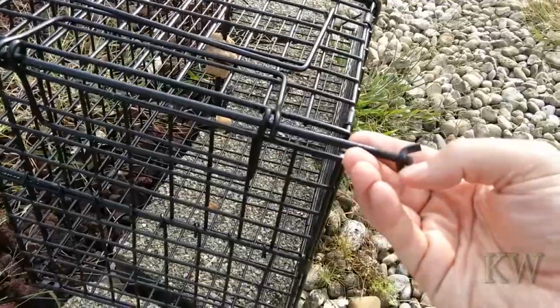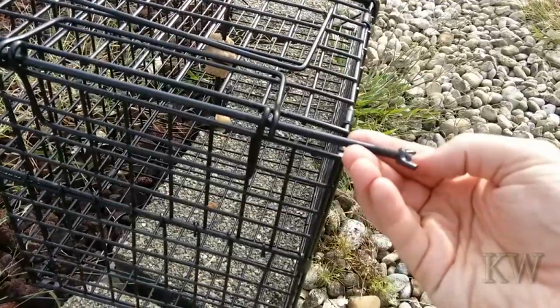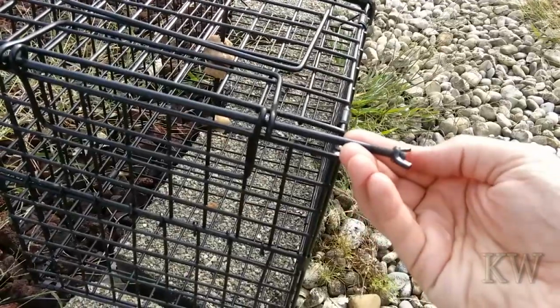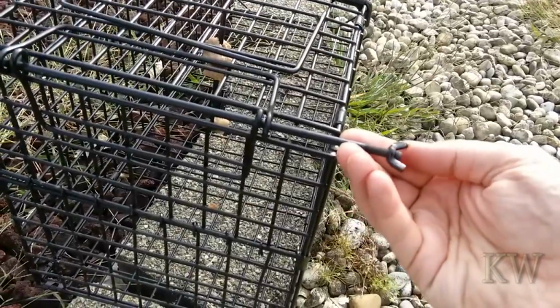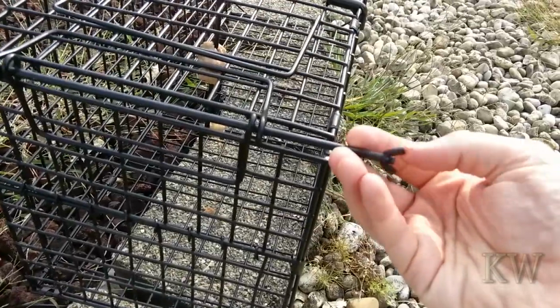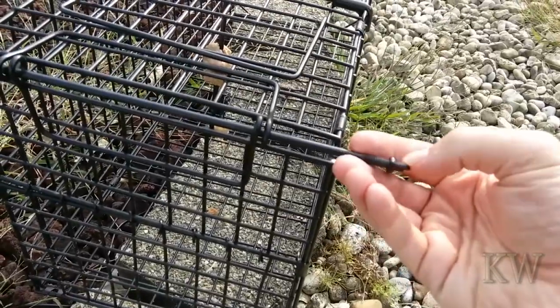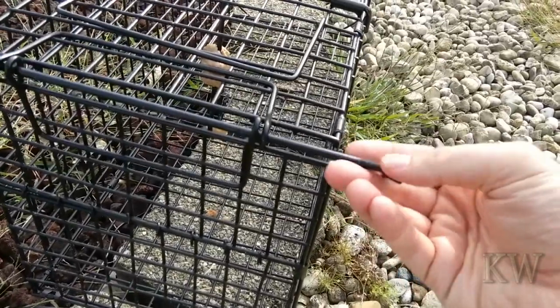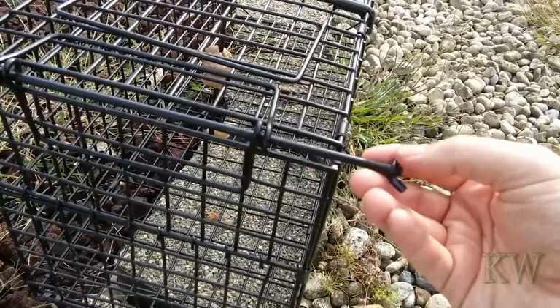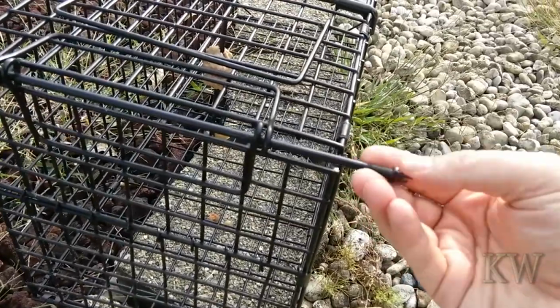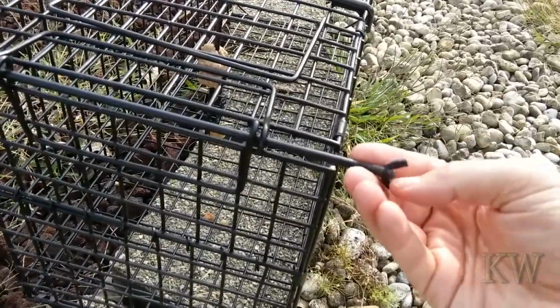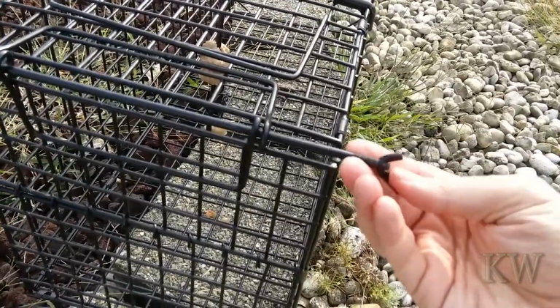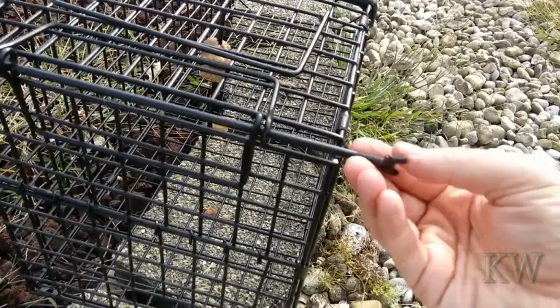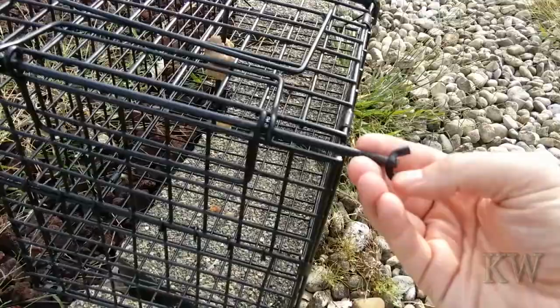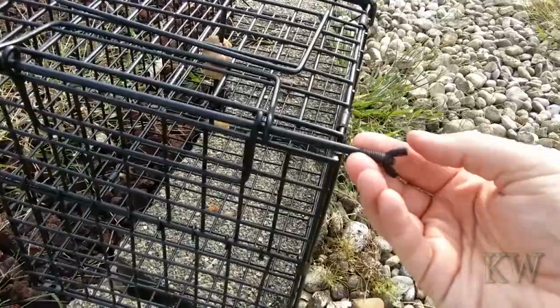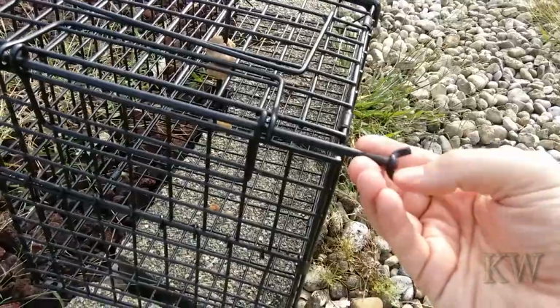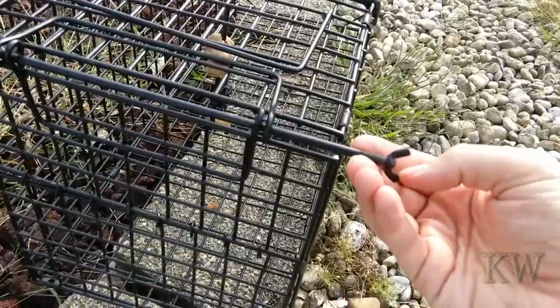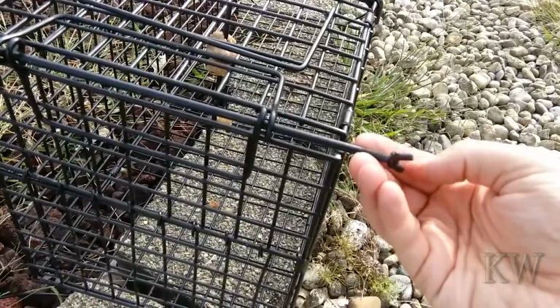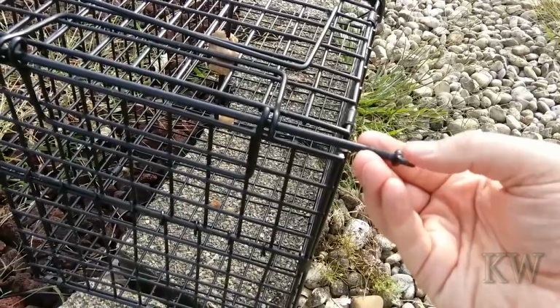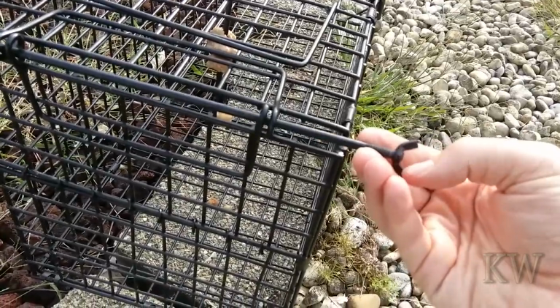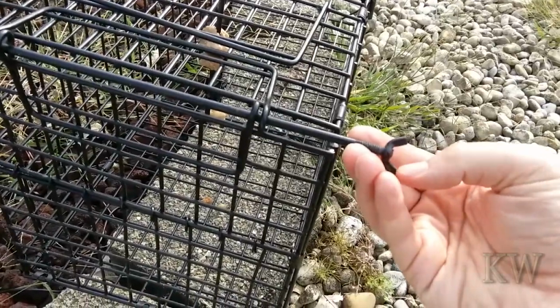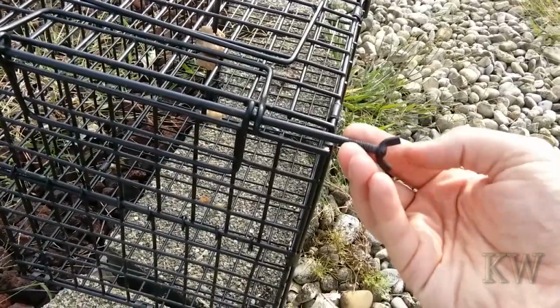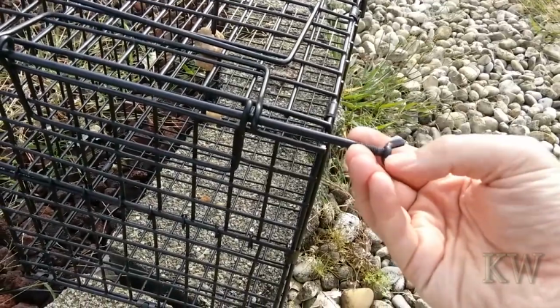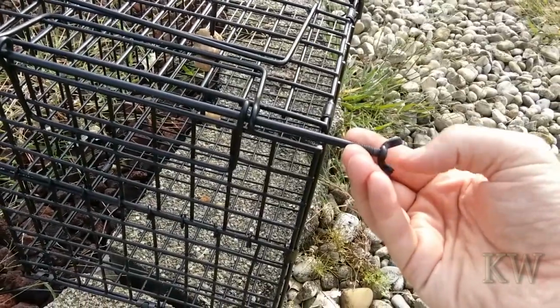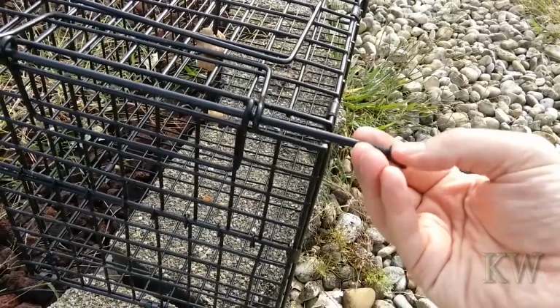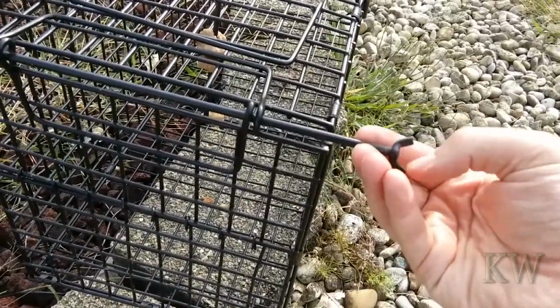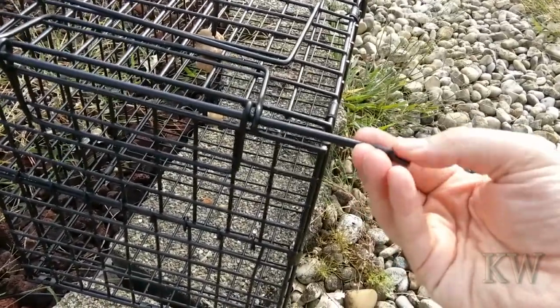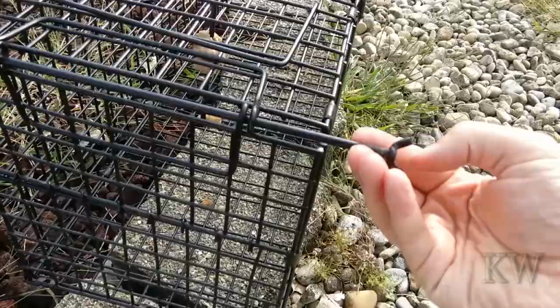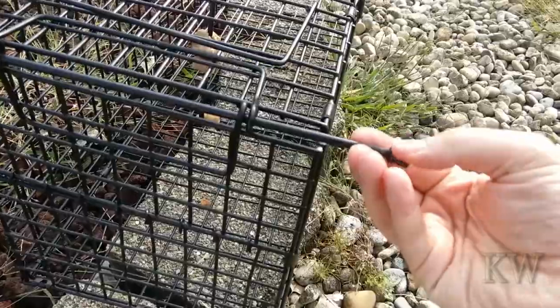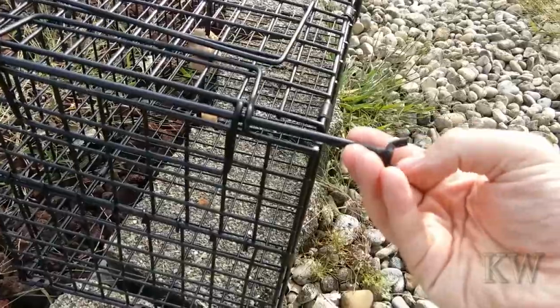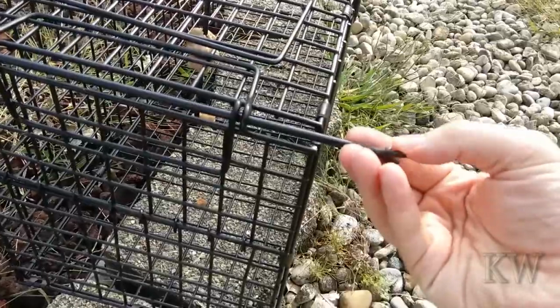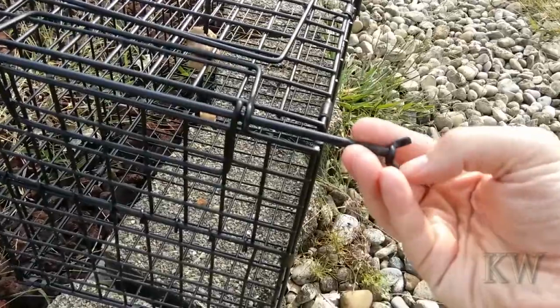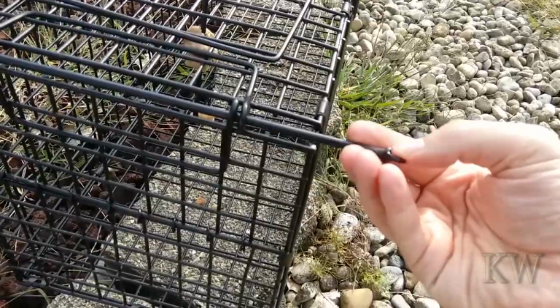It's been working really well. We've caught possum, raccoon — lots of raccoon — and a kitty. You'll see at the end I got some captures. They've all been set free to happy places.